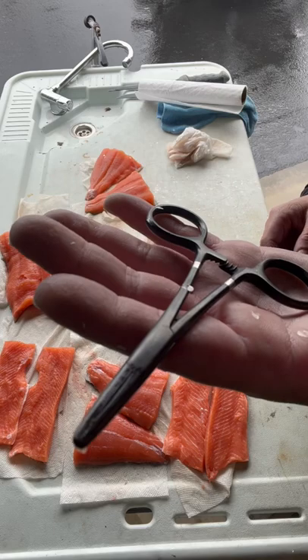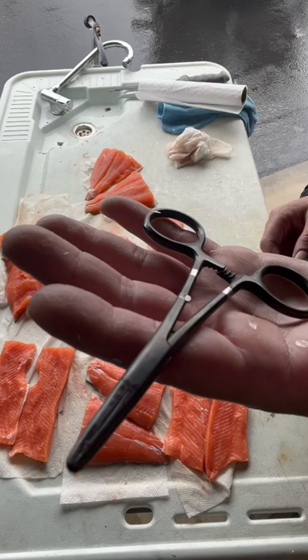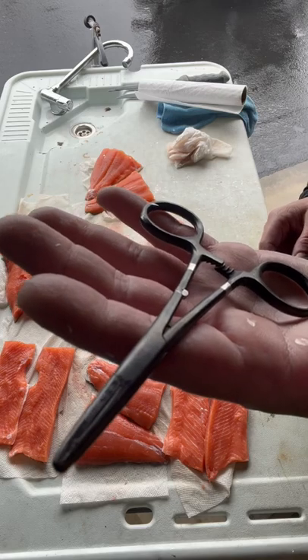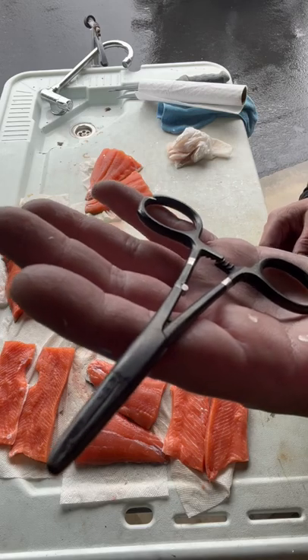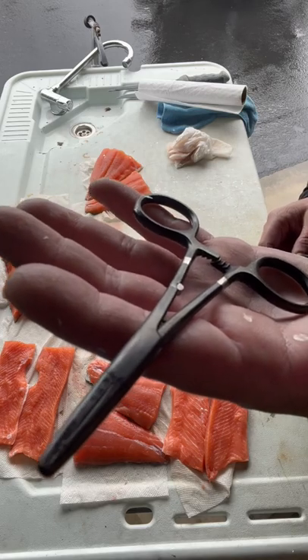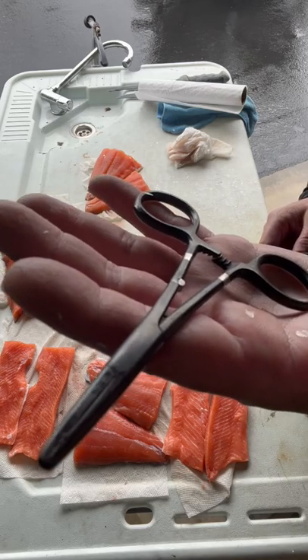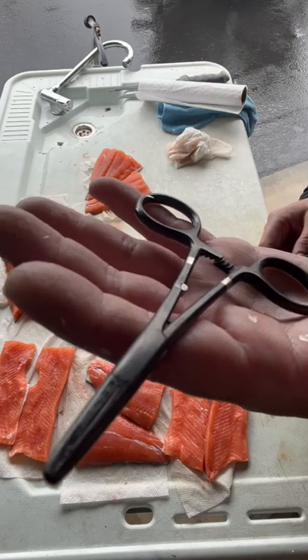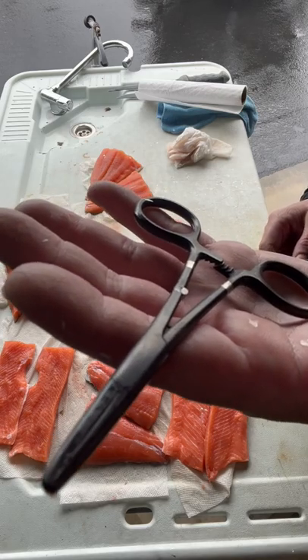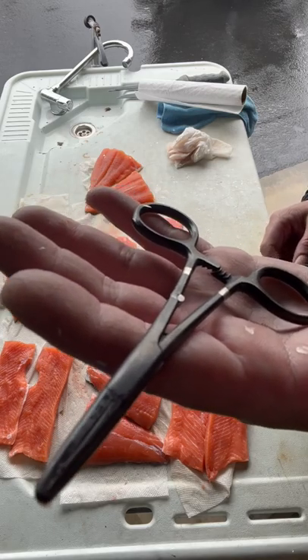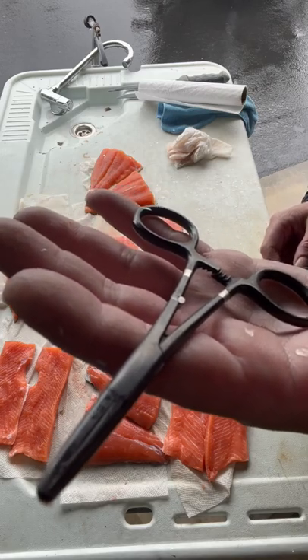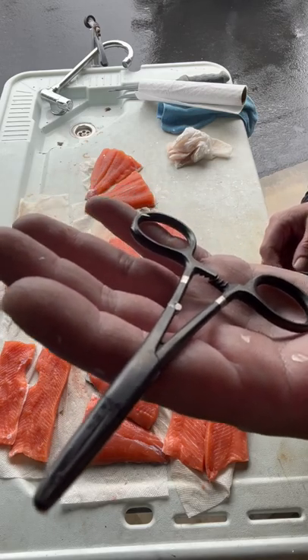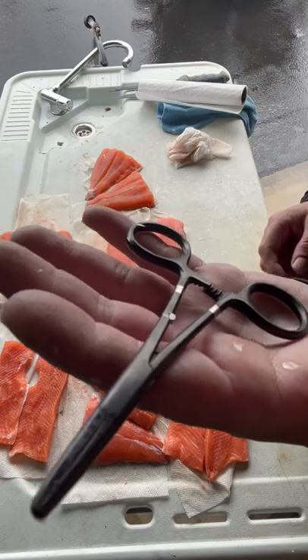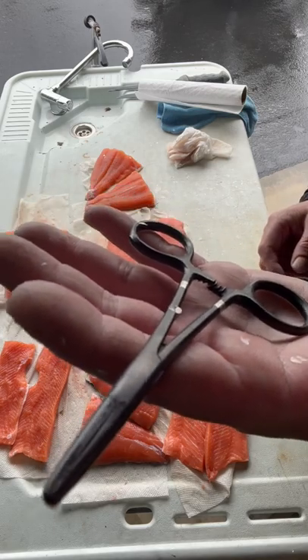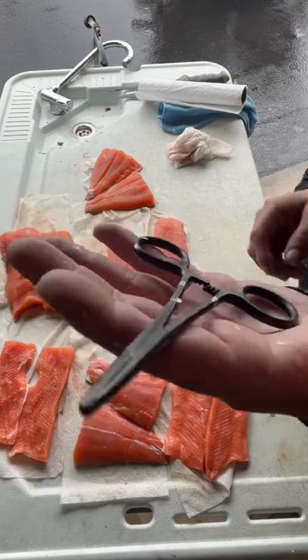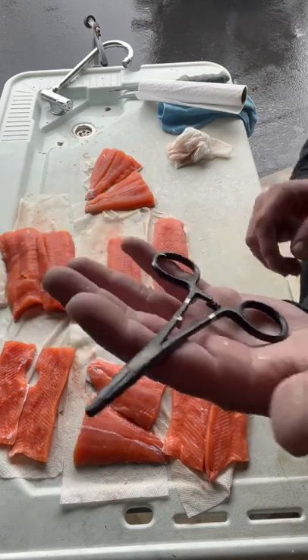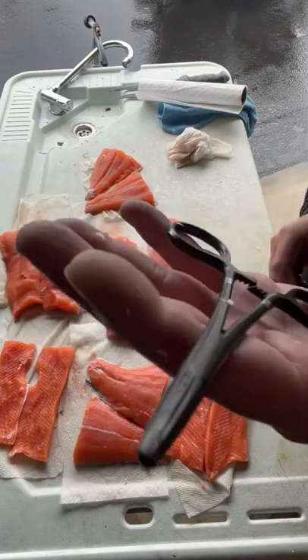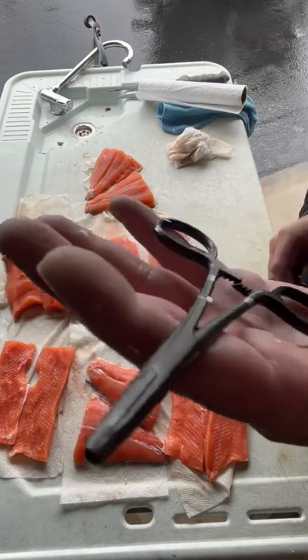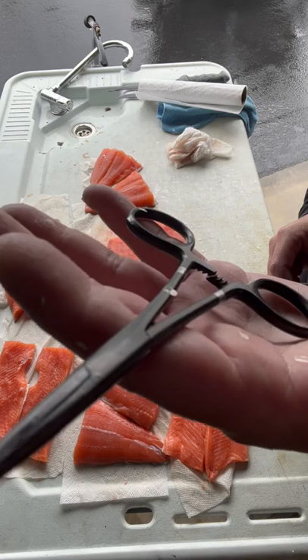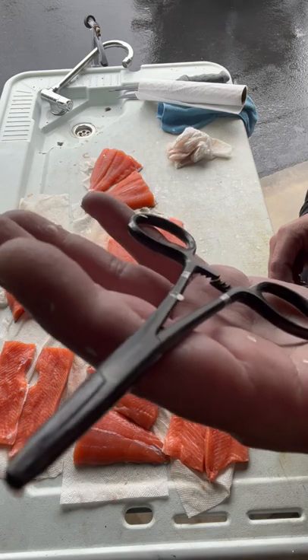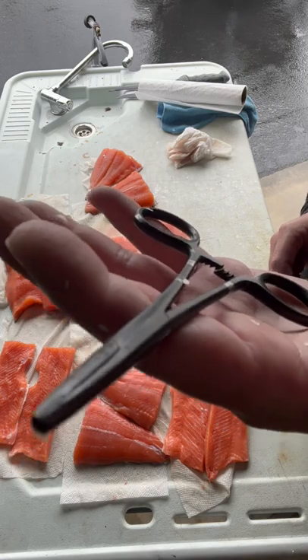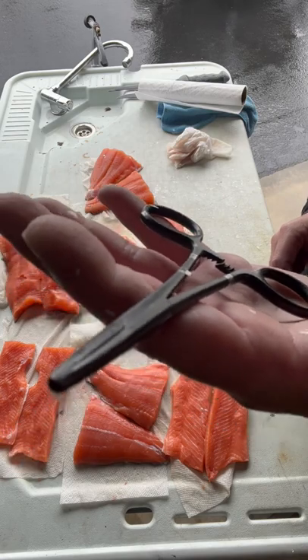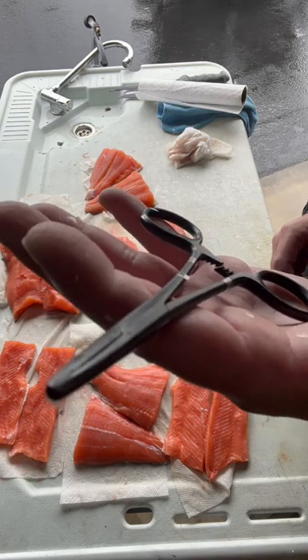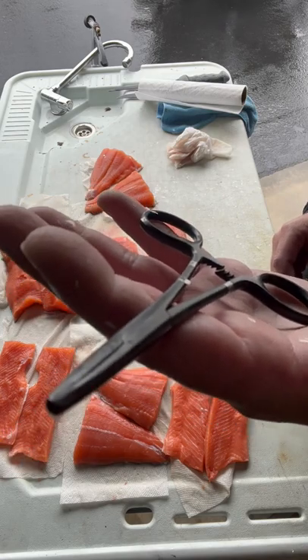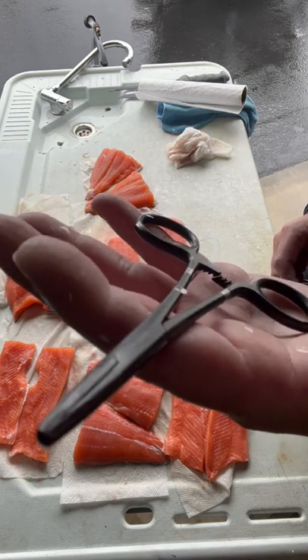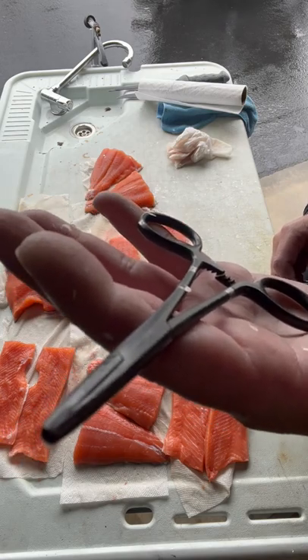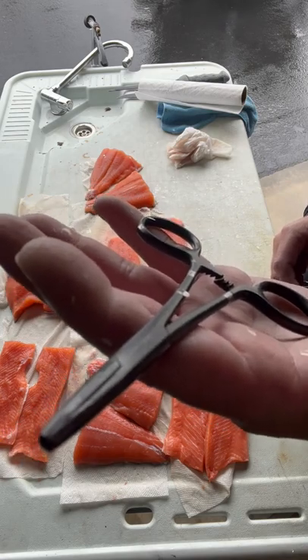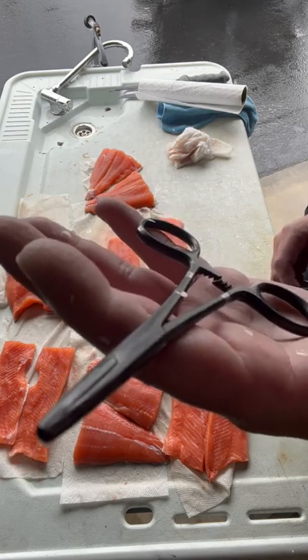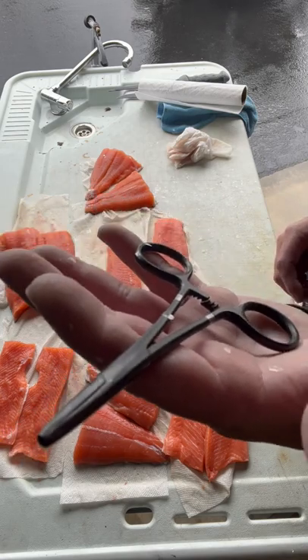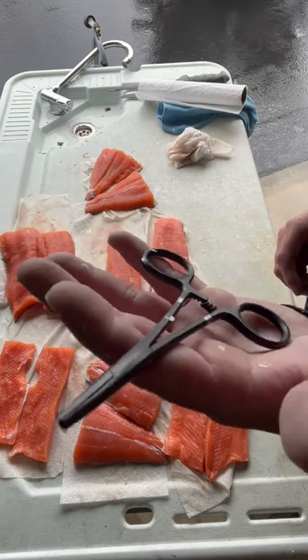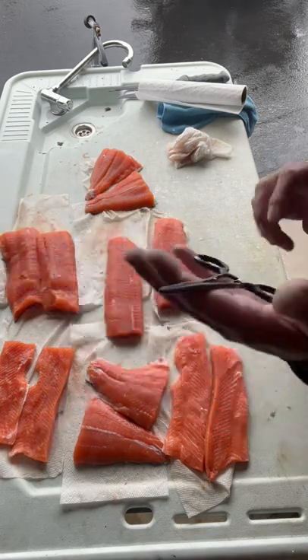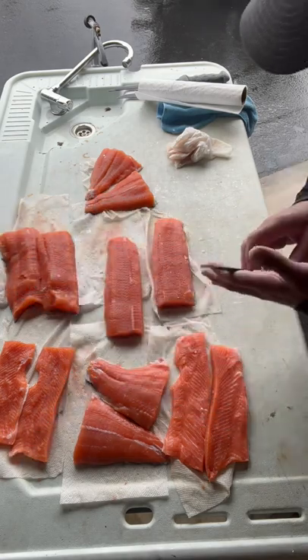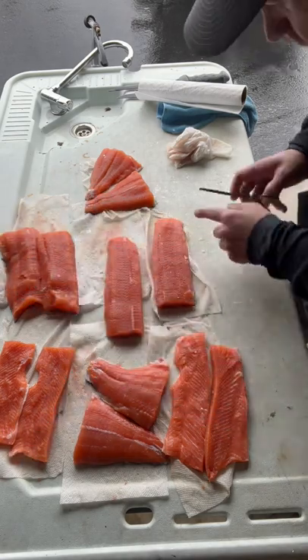Use these Dr. Slick forceps, meant for fly fishing, for pulling out the hooks on your fish. Small hooks, fly fishing. Easy to do.